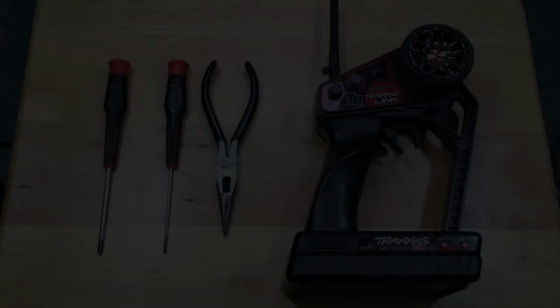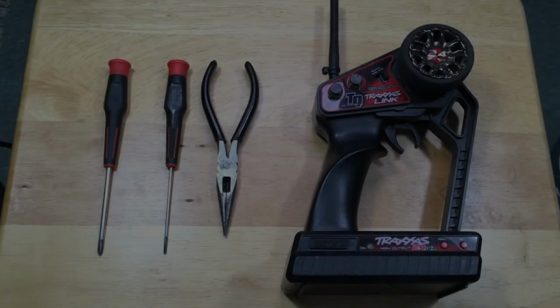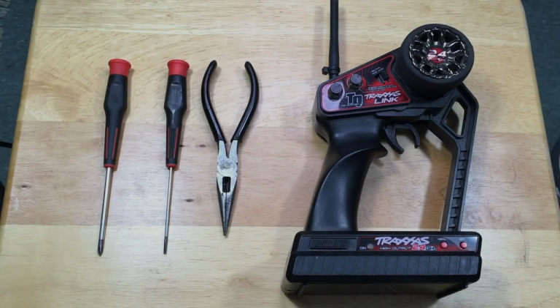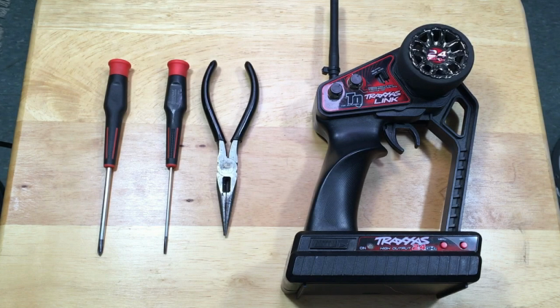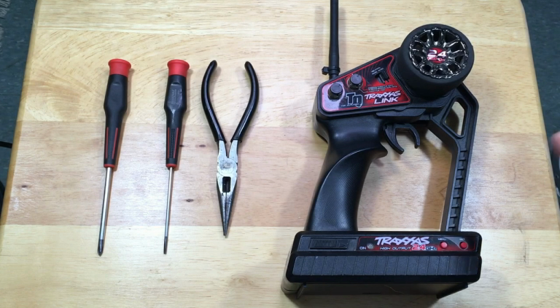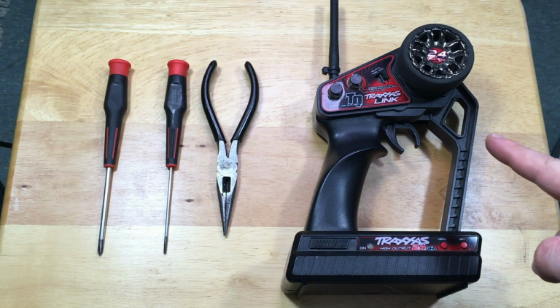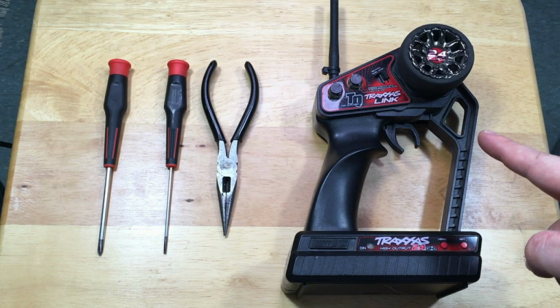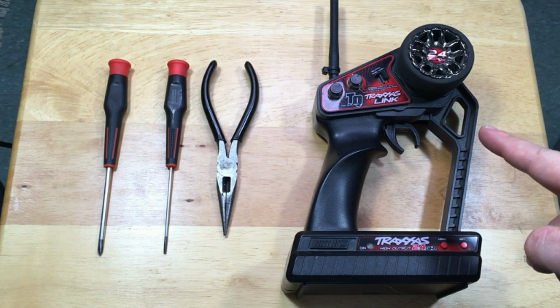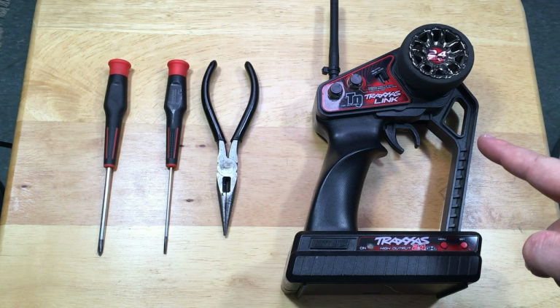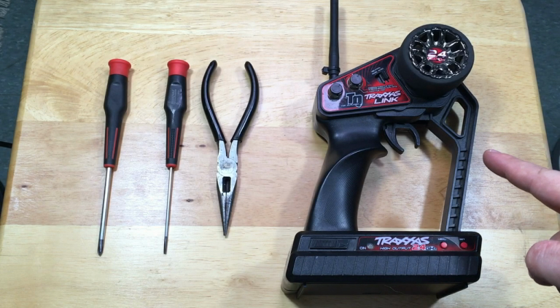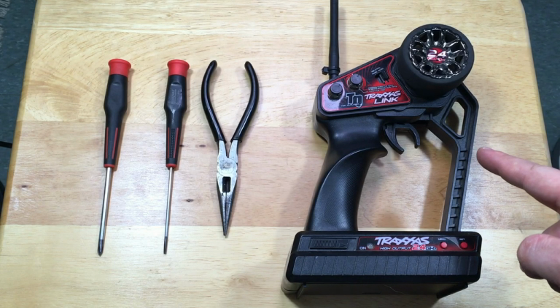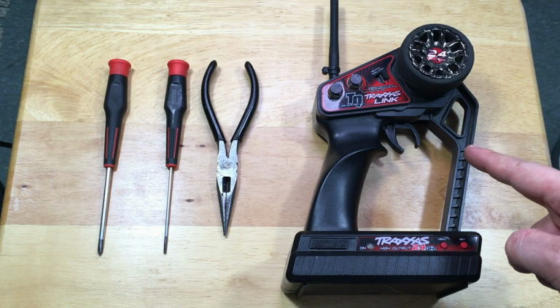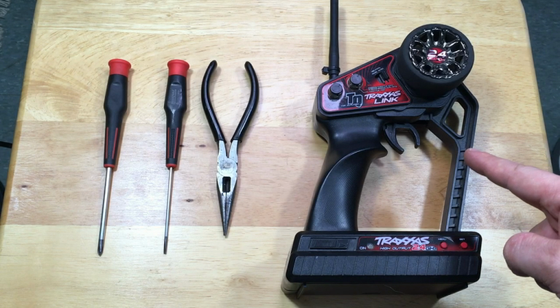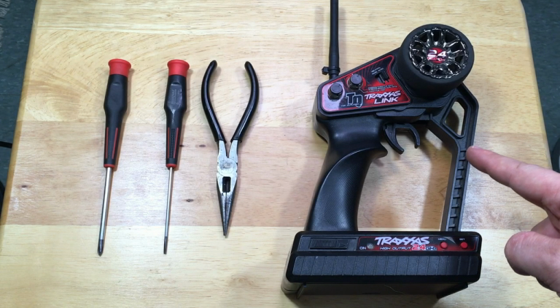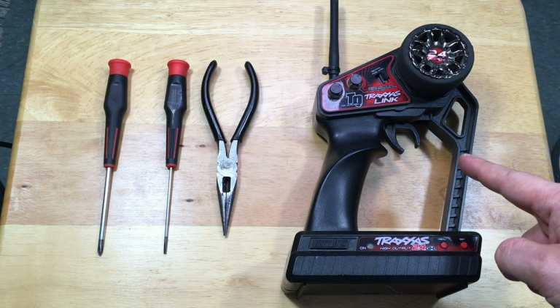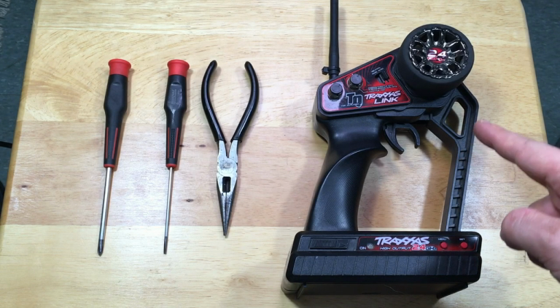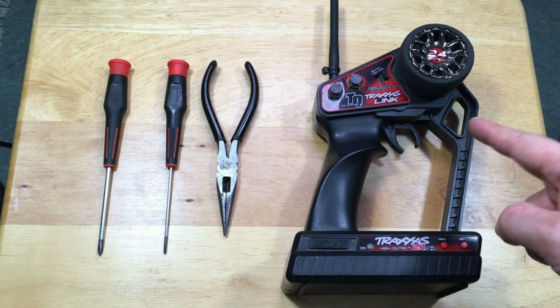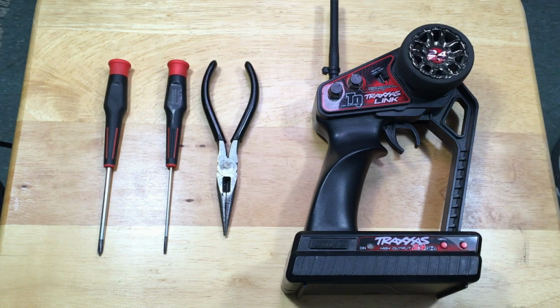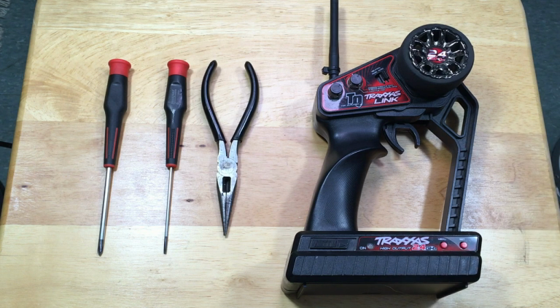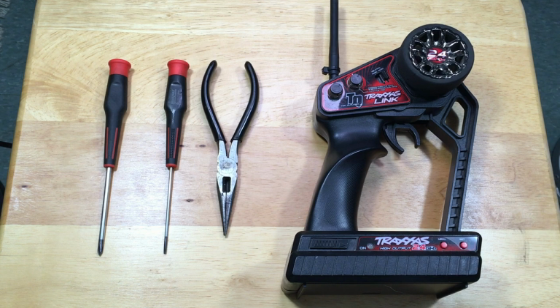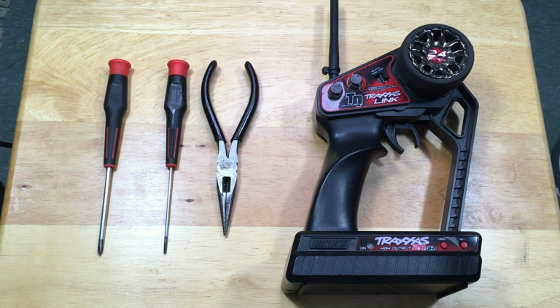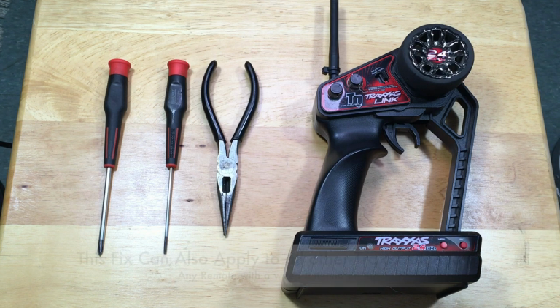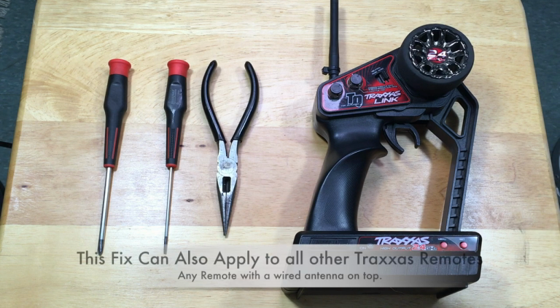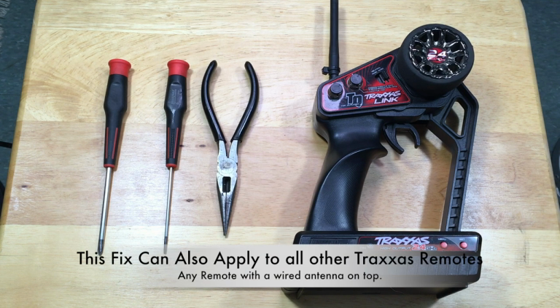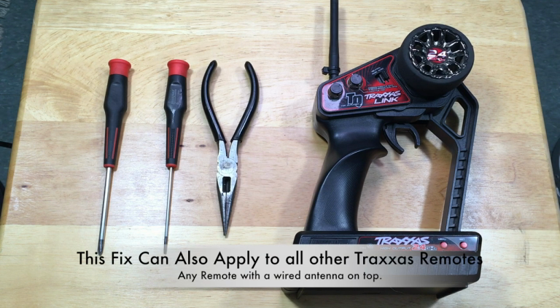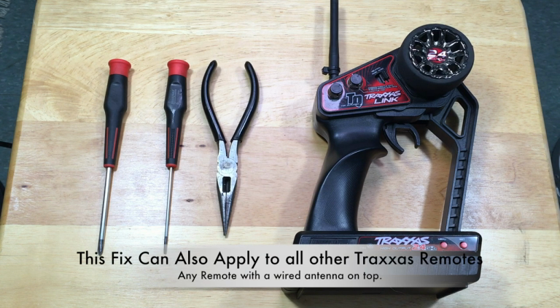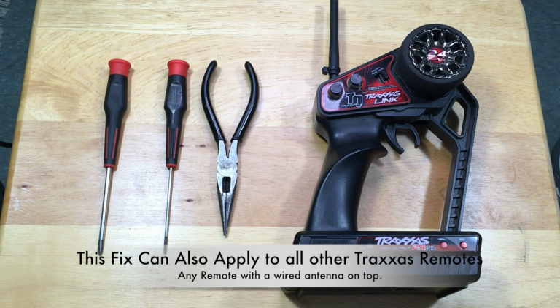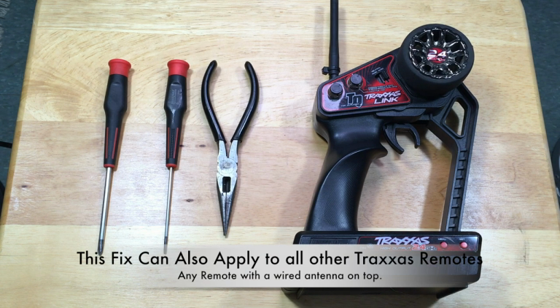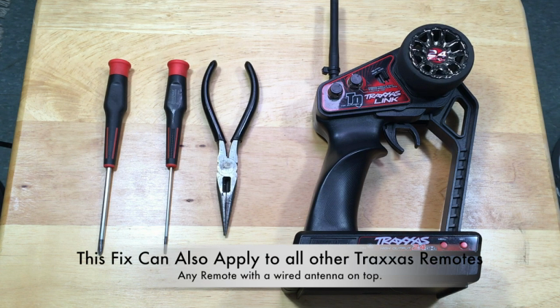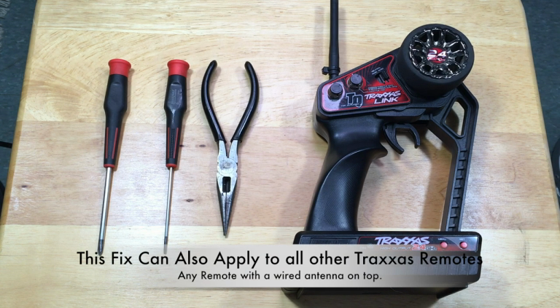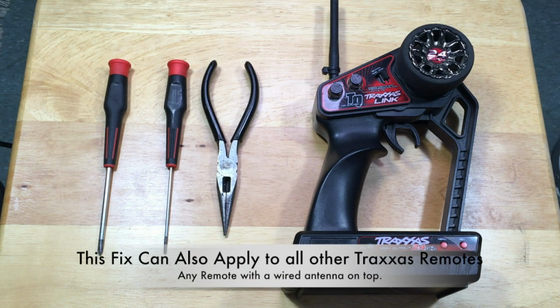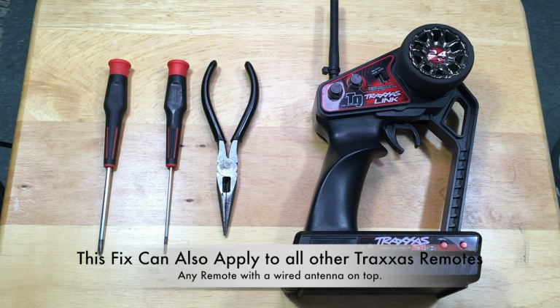Hey guys, welcome back. In this video, I'm going to be taking apart my Traxxas TQI remote controller. The issue that I am having, and I am fairly certain that many of you out there are having, is signal loss.